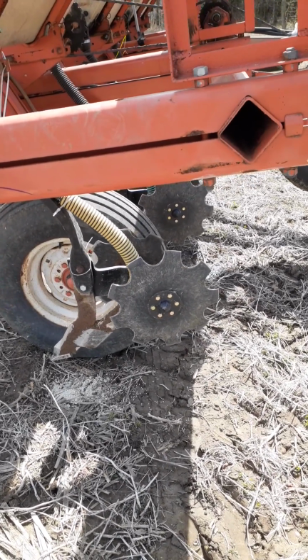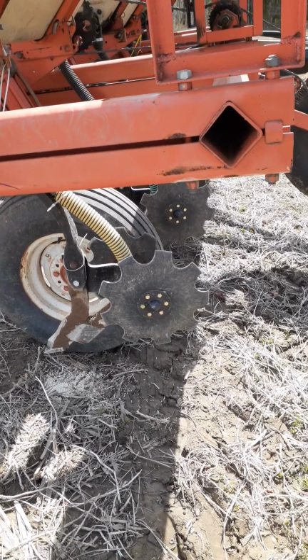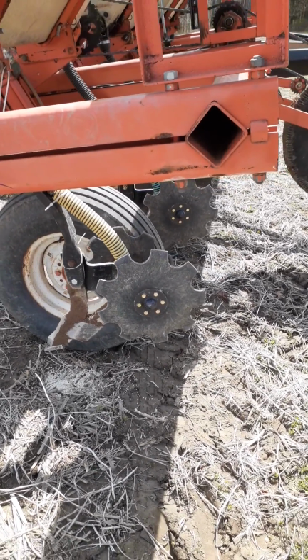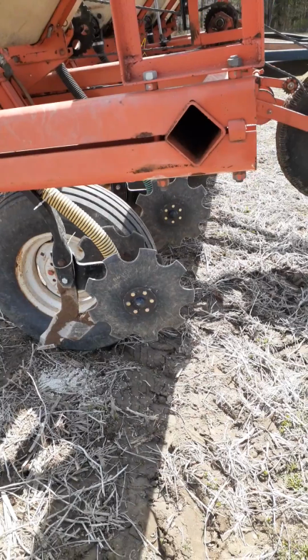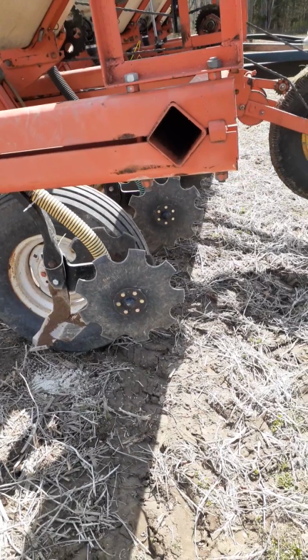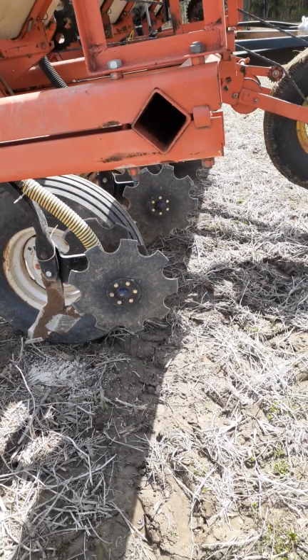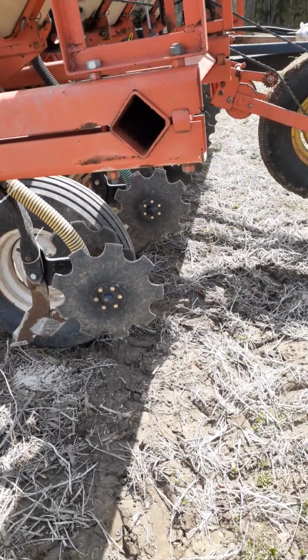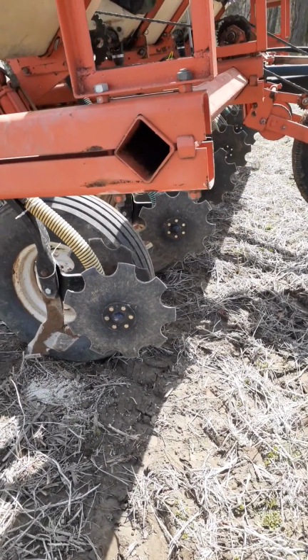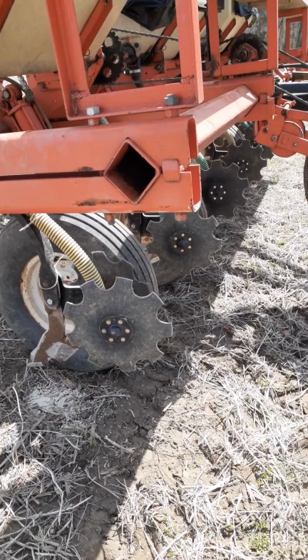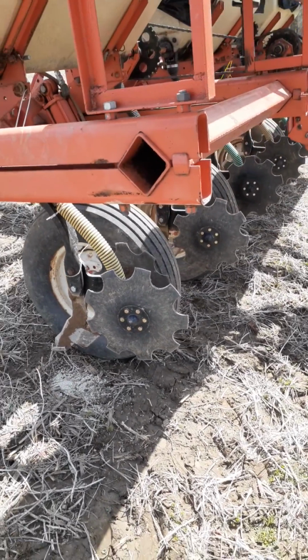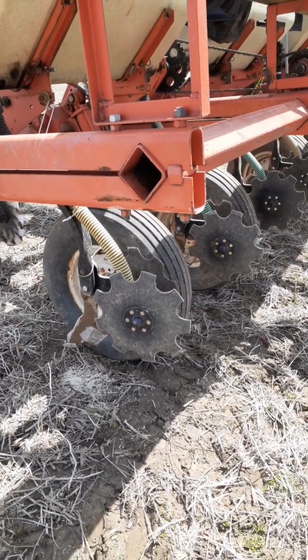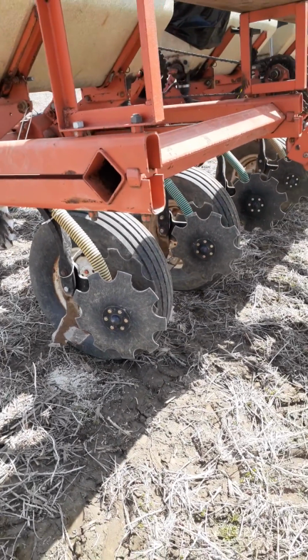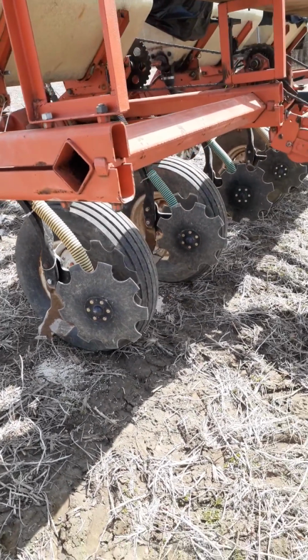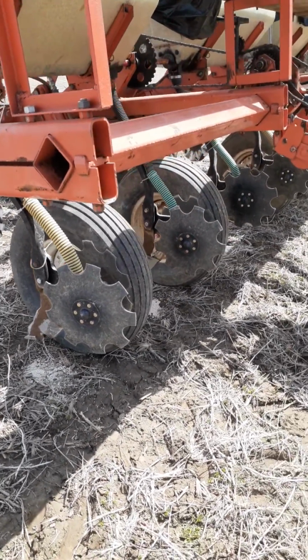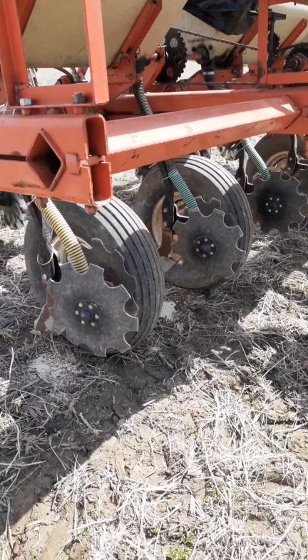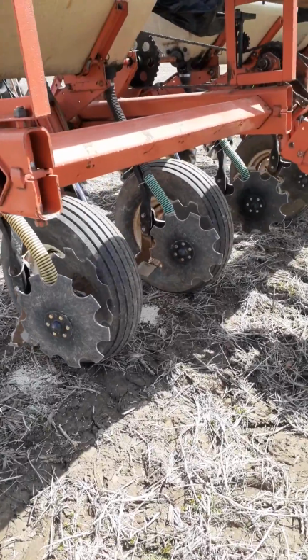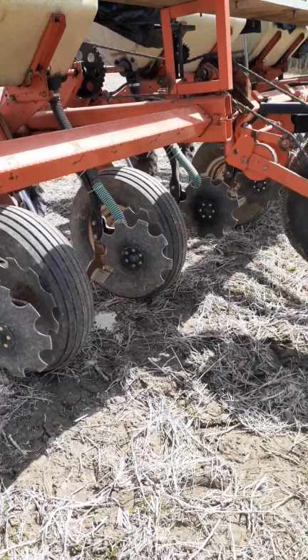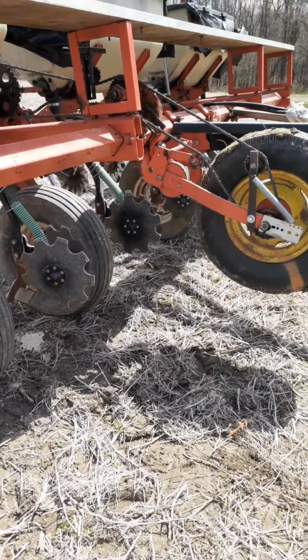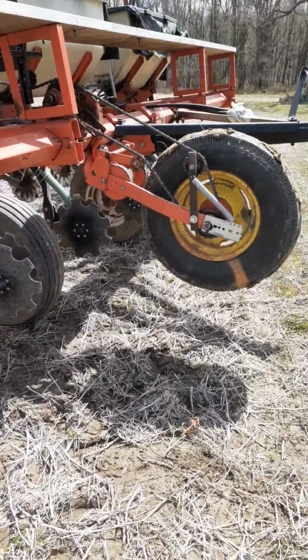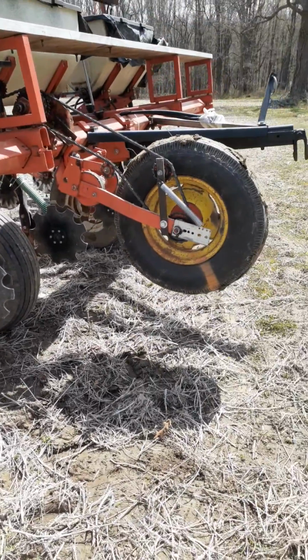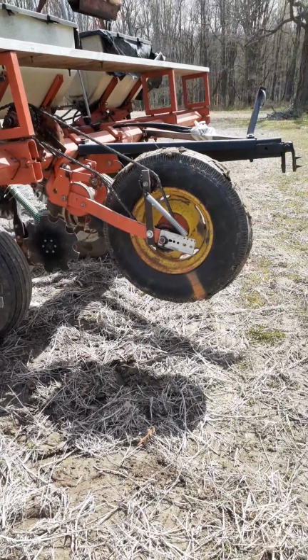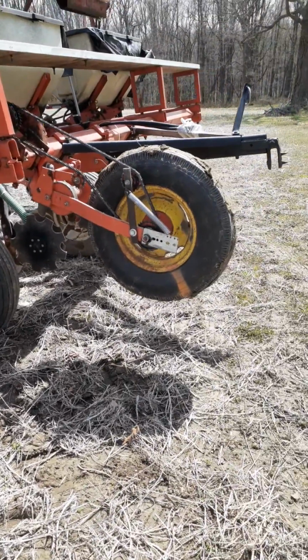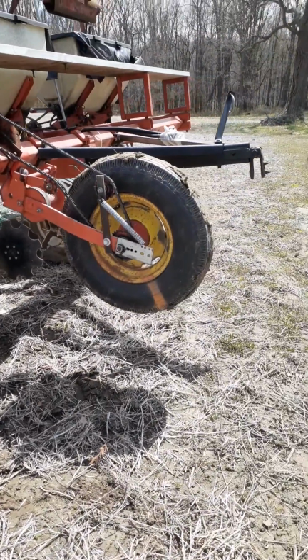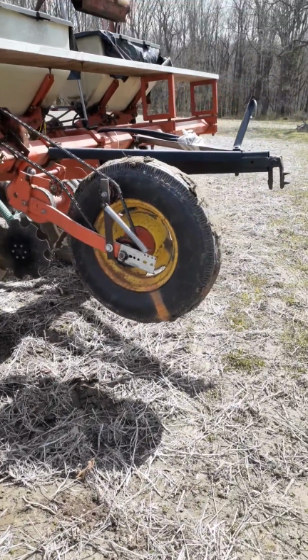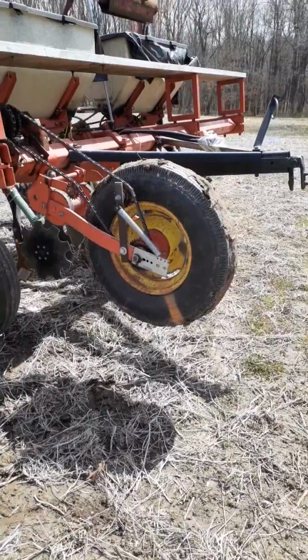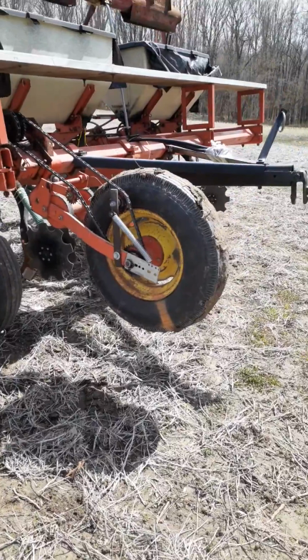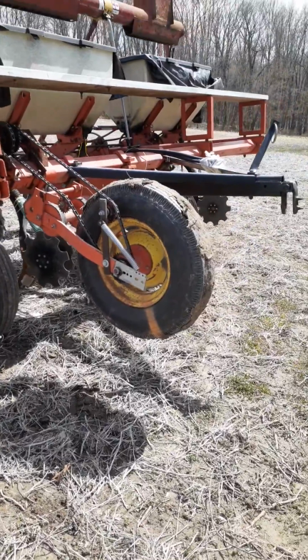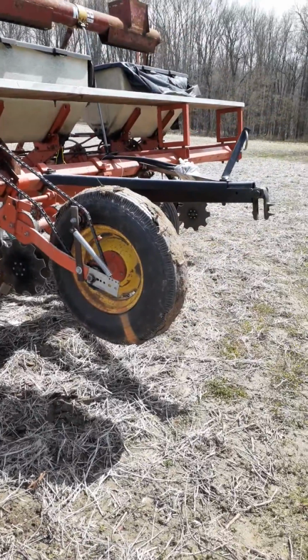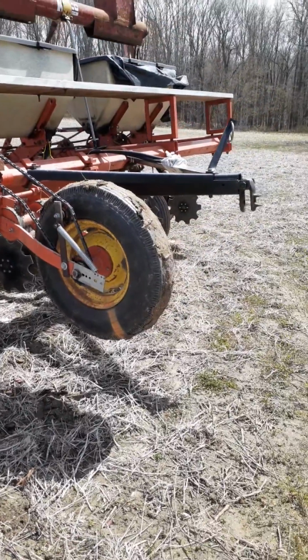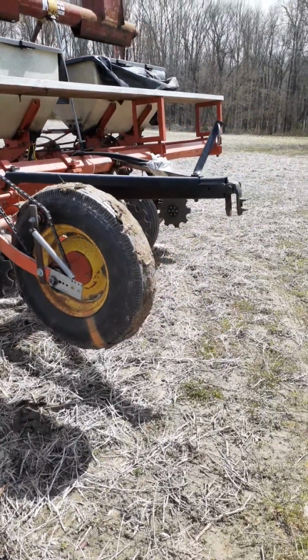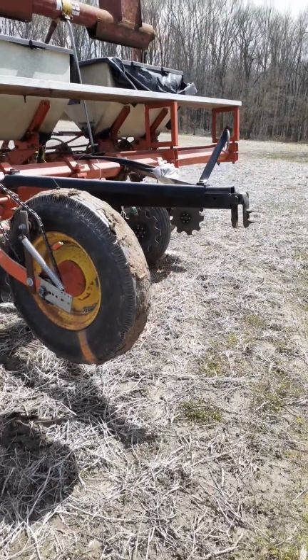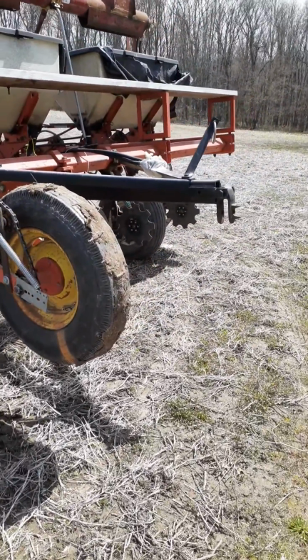They don't work too bad, they work pretty good. I'm pretty happy with those. This thing is as simple as it gets — 6 row, ground wheel driven right here for the fertilizer. We've got a hitch on the back and we're going to attempt to pull a packer with it.